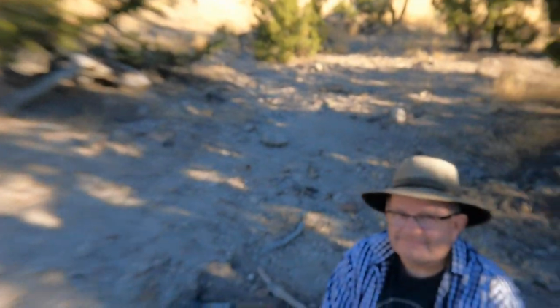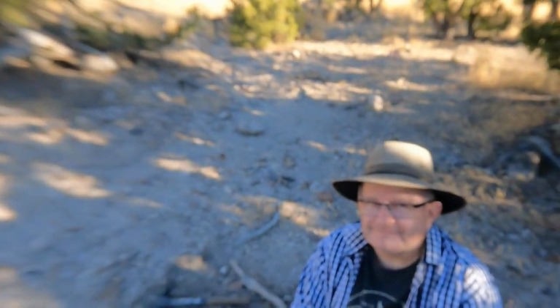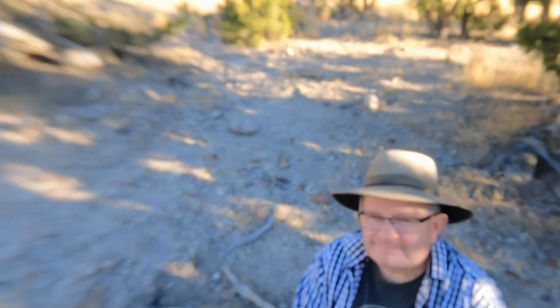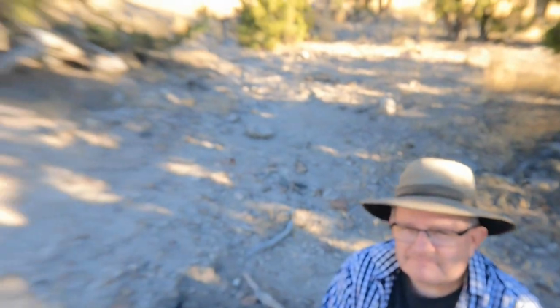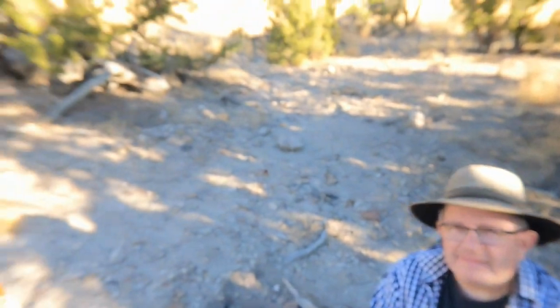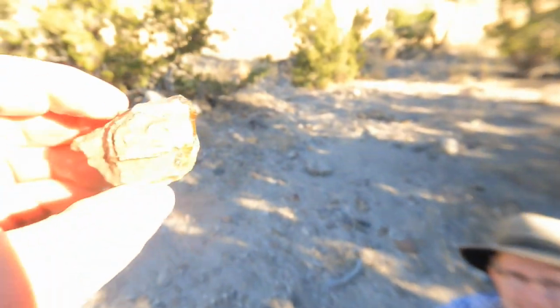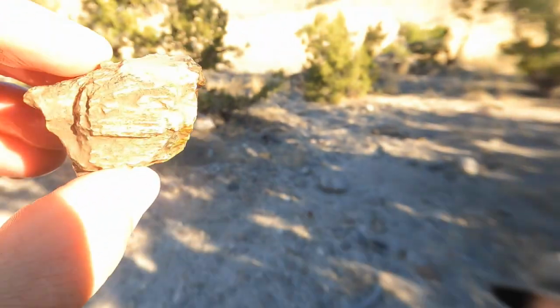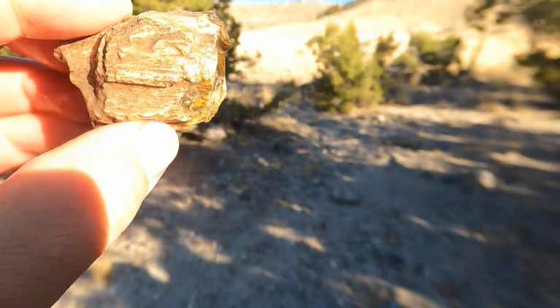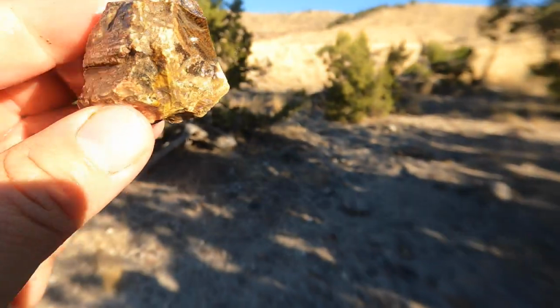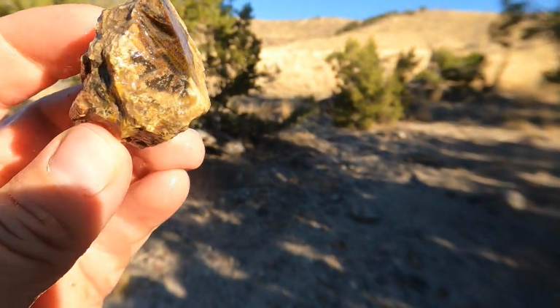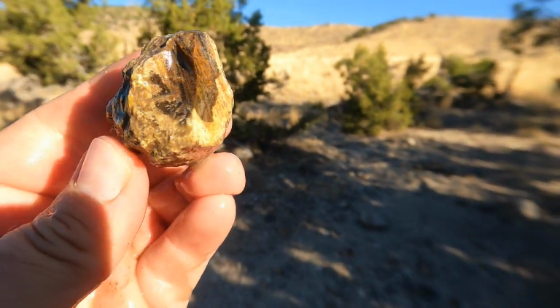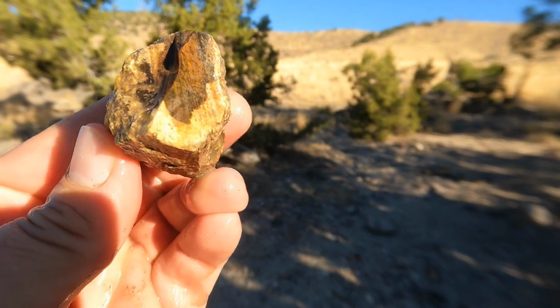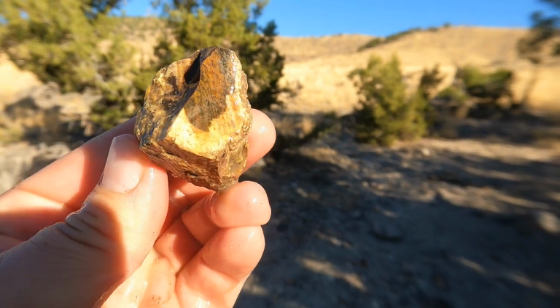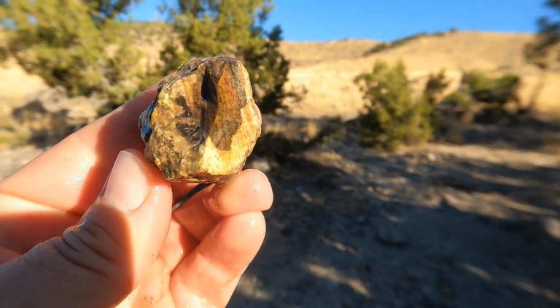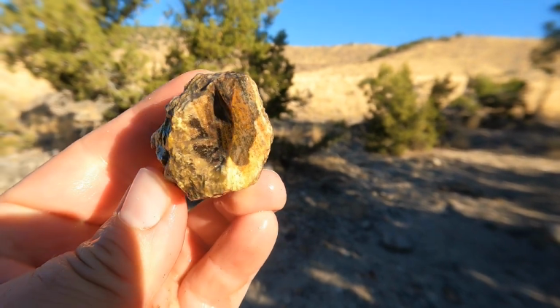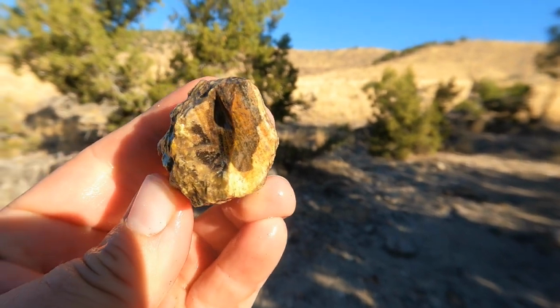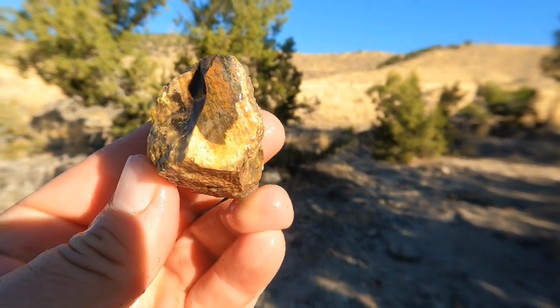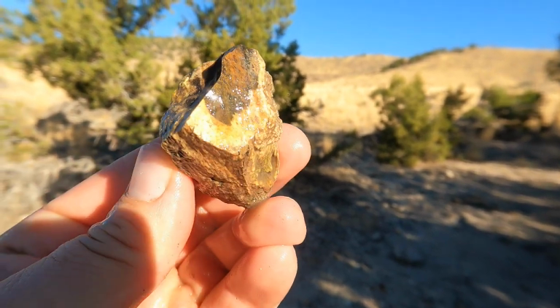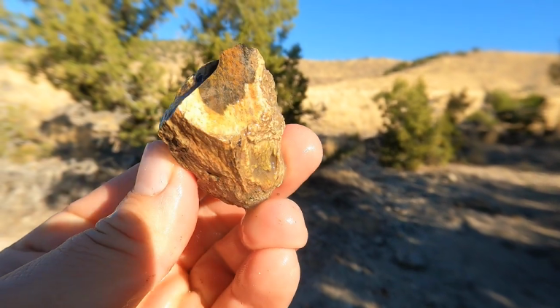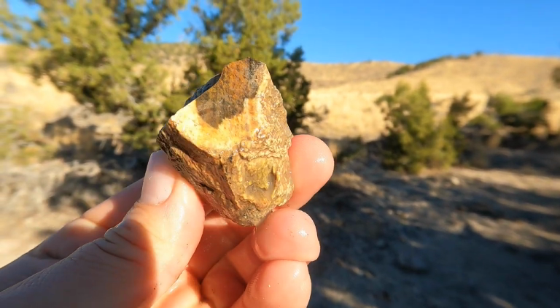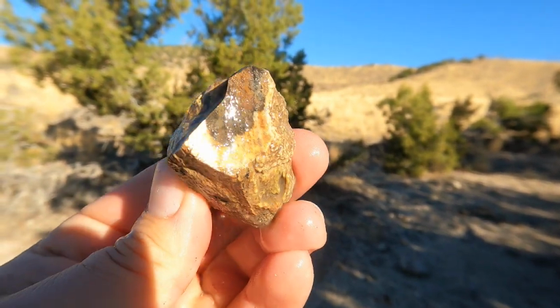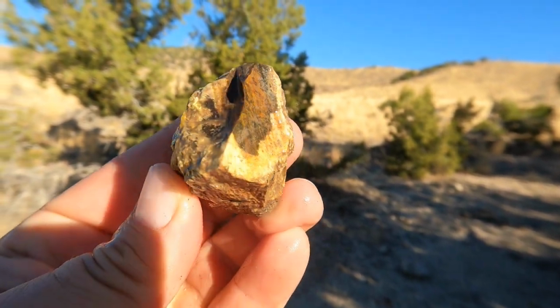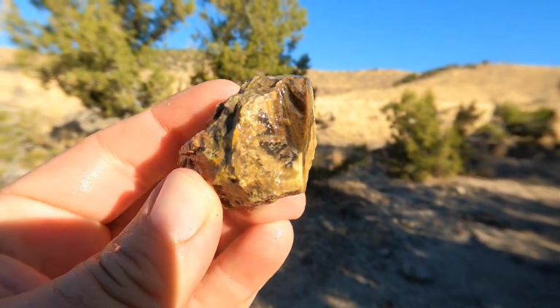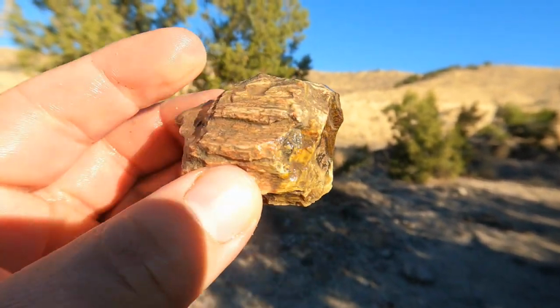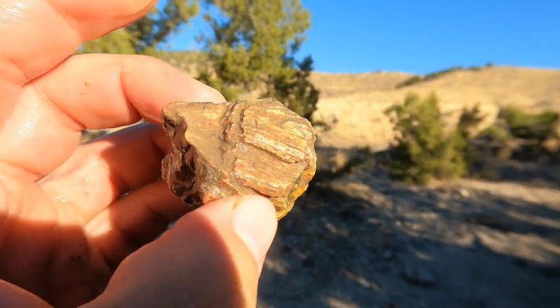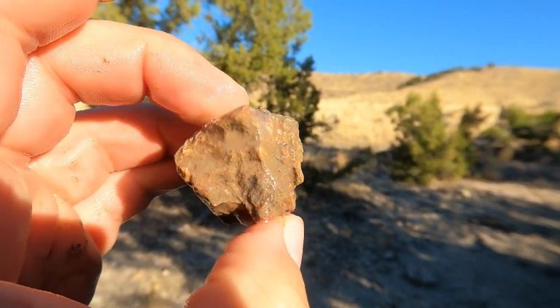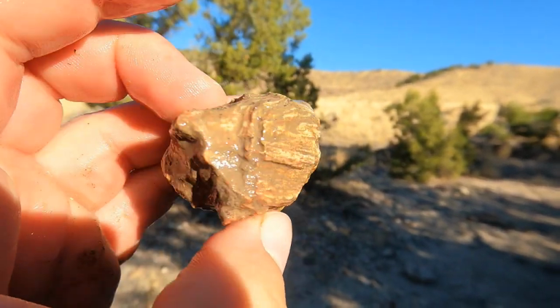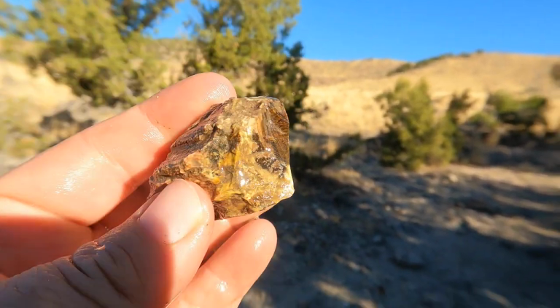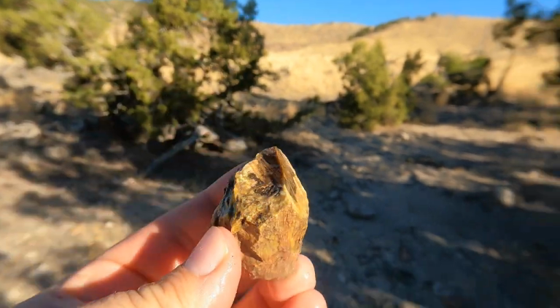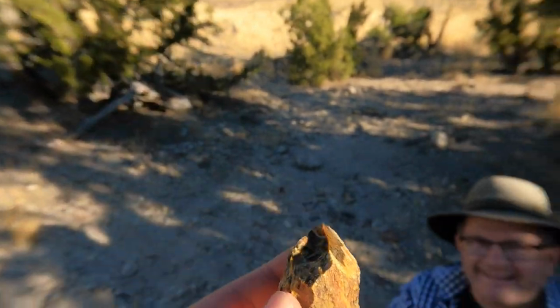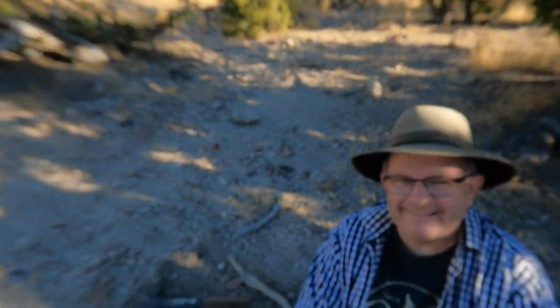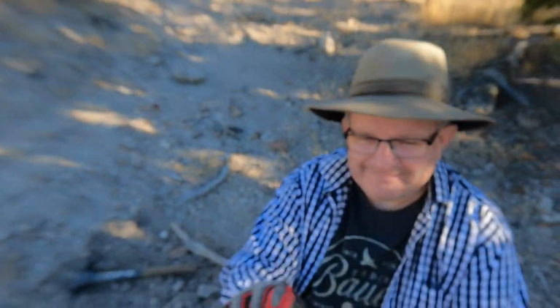Doug here found his first good piece of wood — some nice oak wood. I like how it's dark in the middle and white on the outside. But he's hoping for the palm. Still, it's a cool piece.